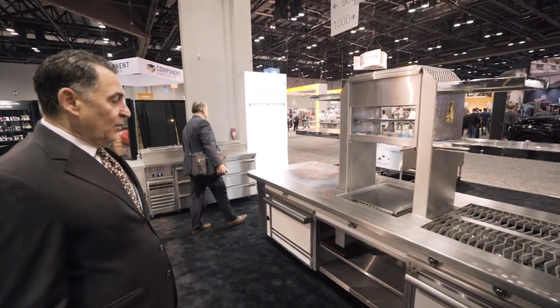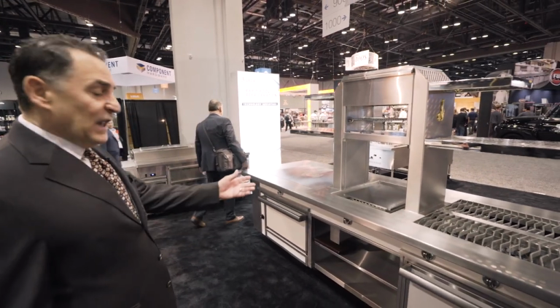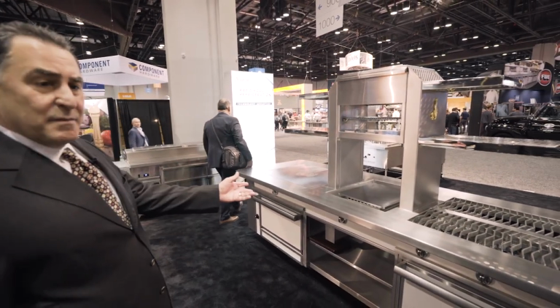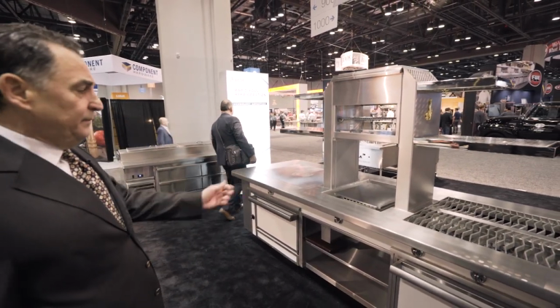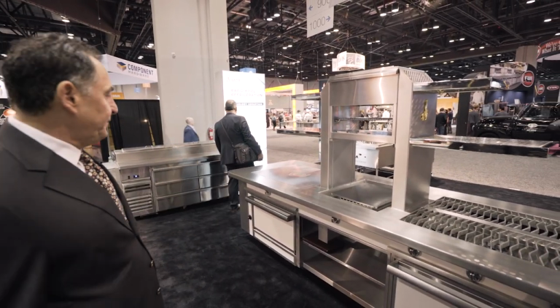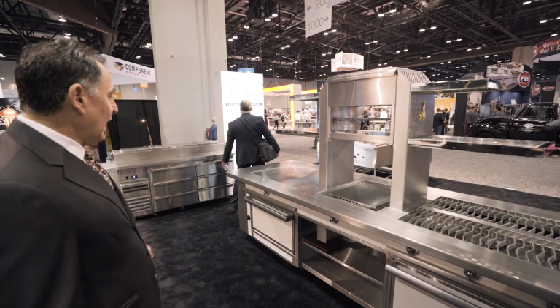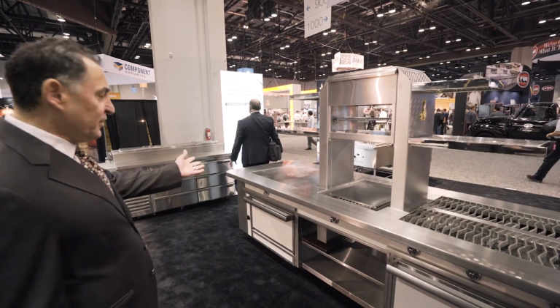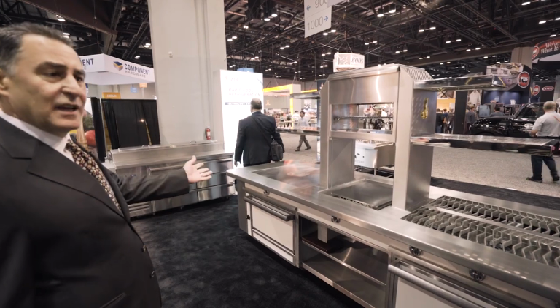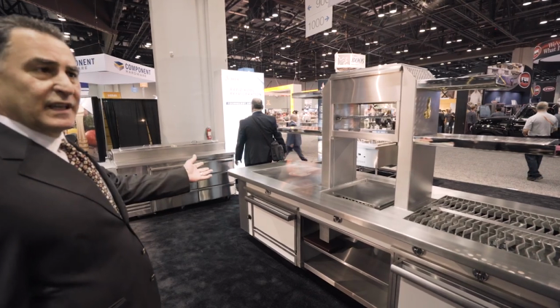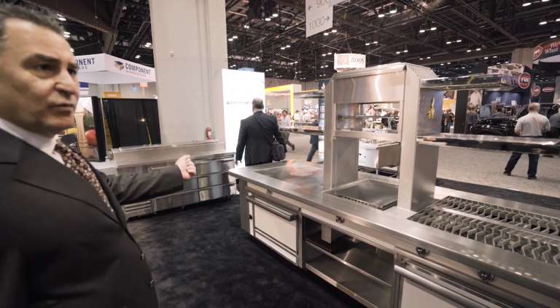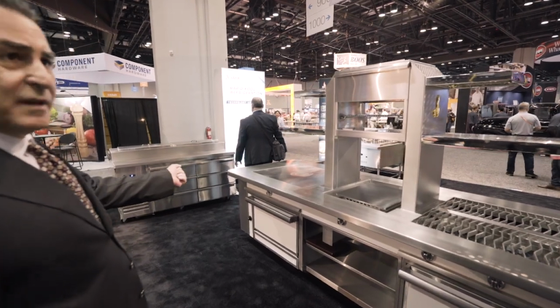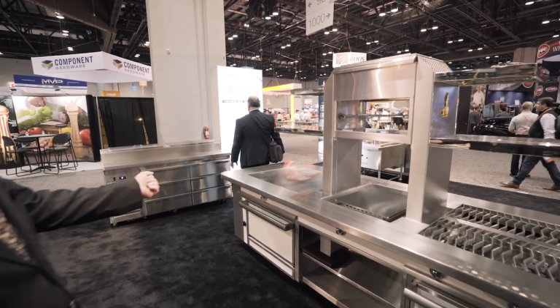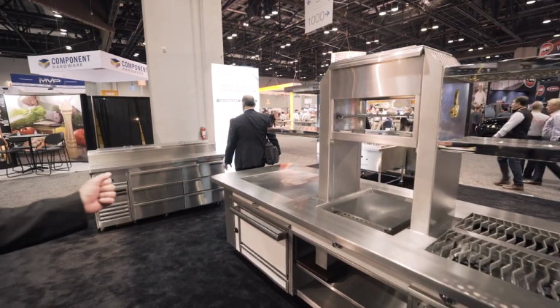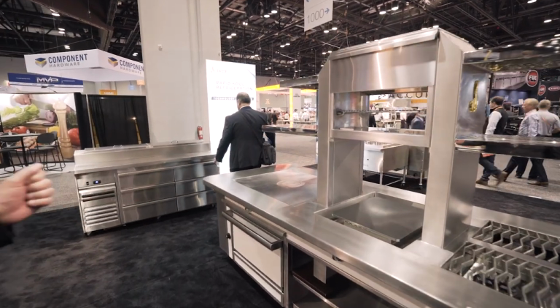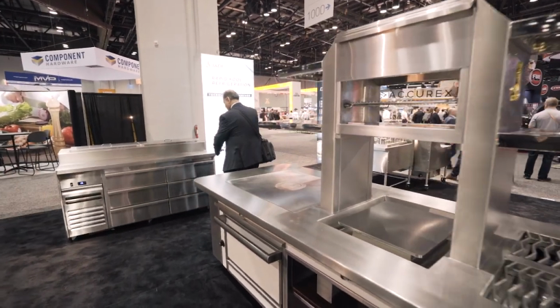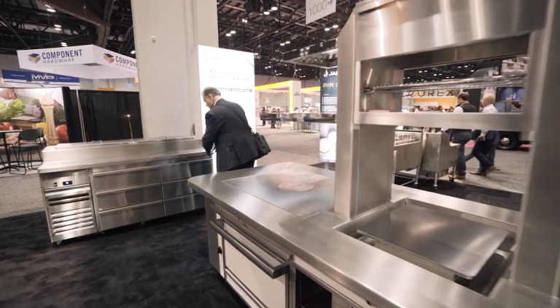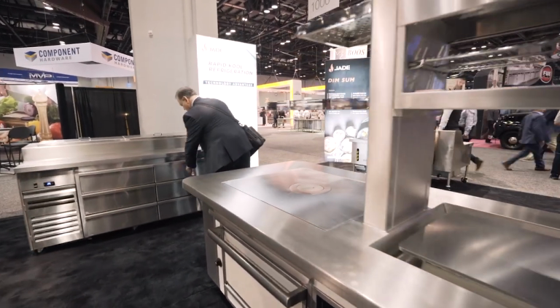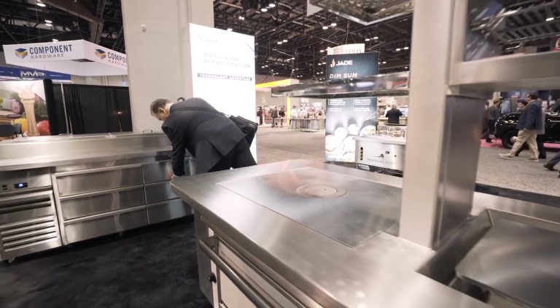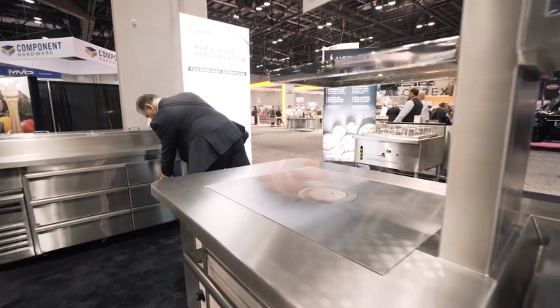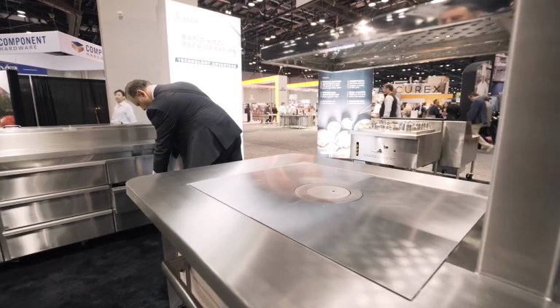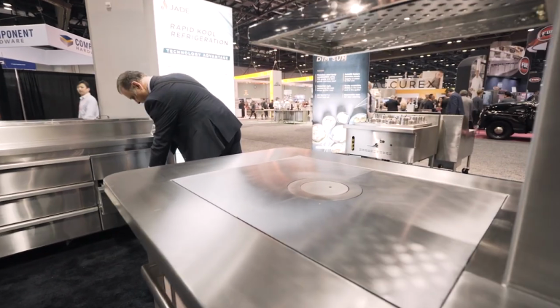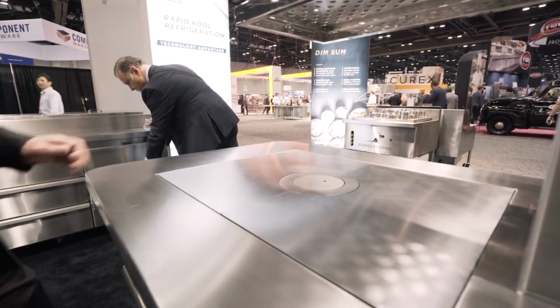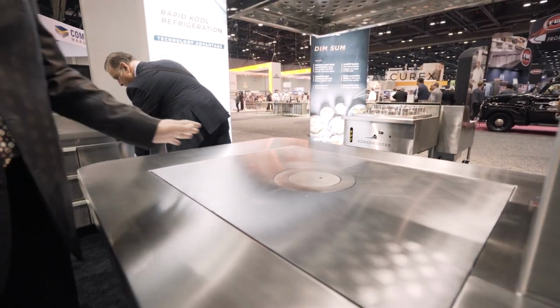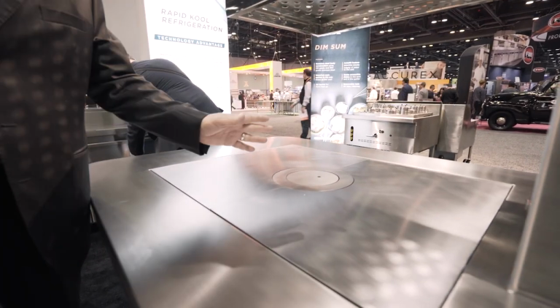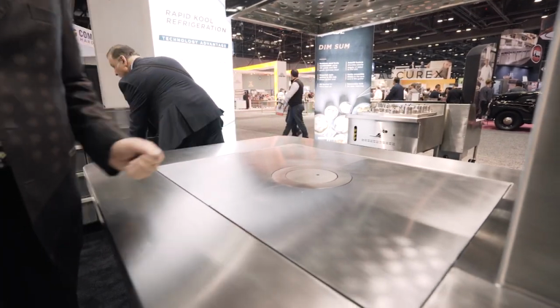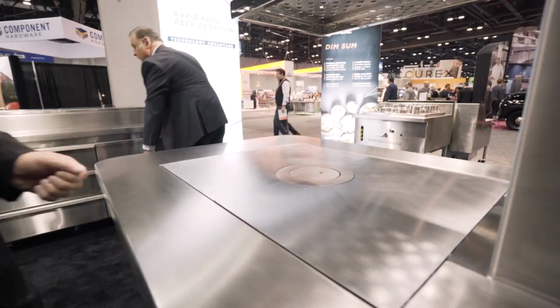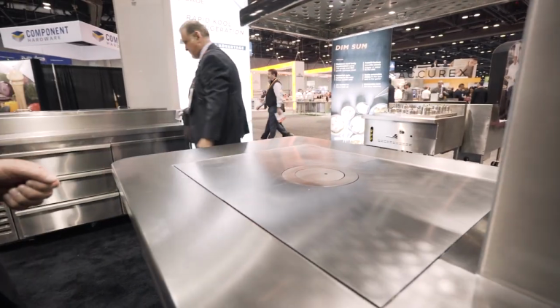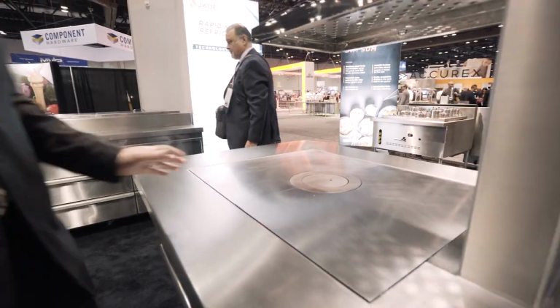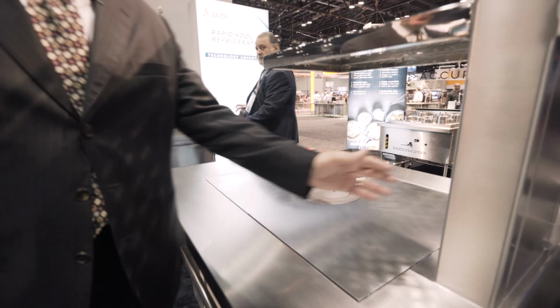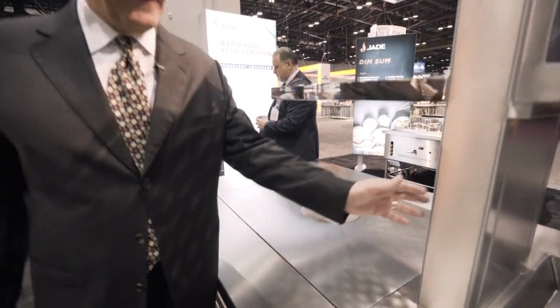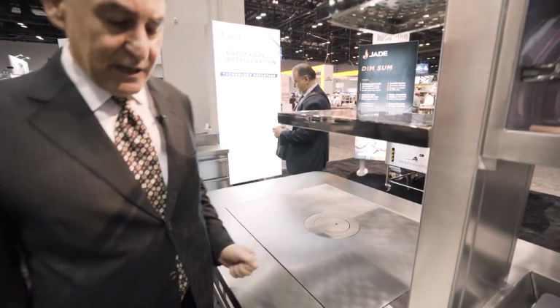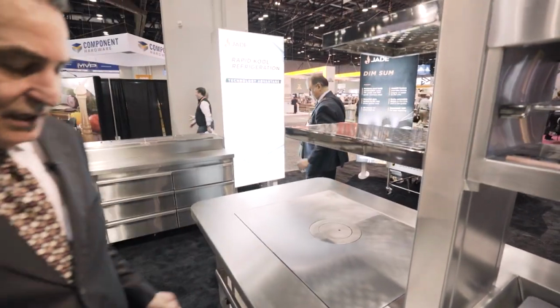We have a plancha in the middle and also a hot top on the end. What's unique about this hot top is a single piece that gives you temperature gradients across the whole 36-inch surface, and it vents to this vent stack right here.